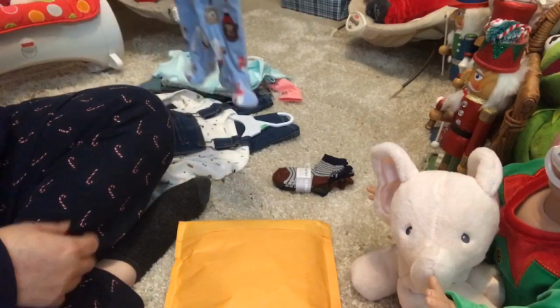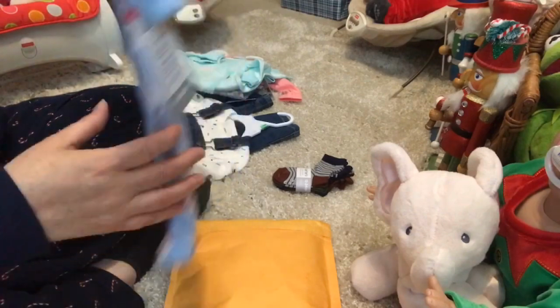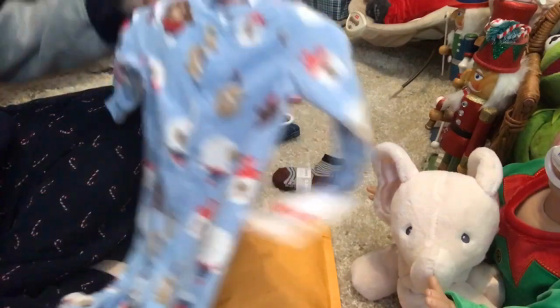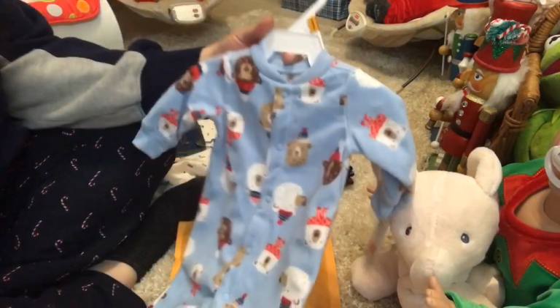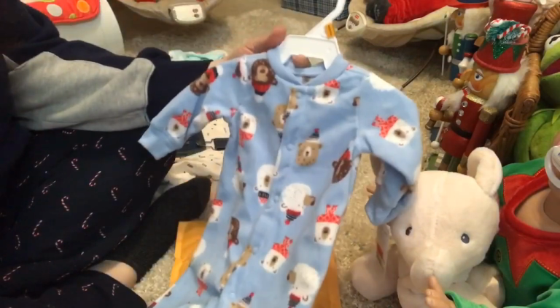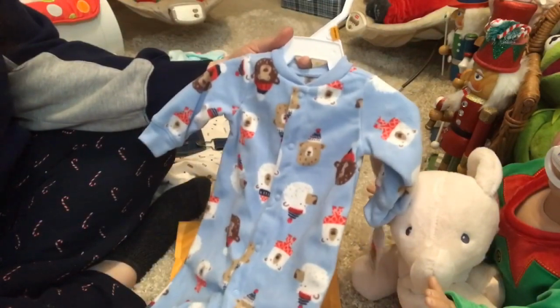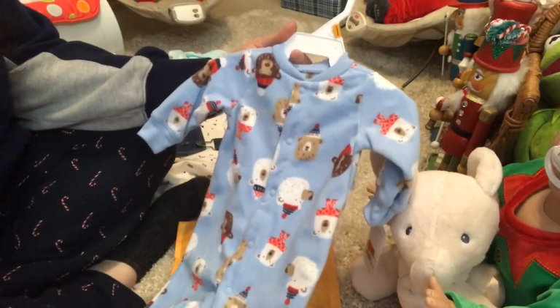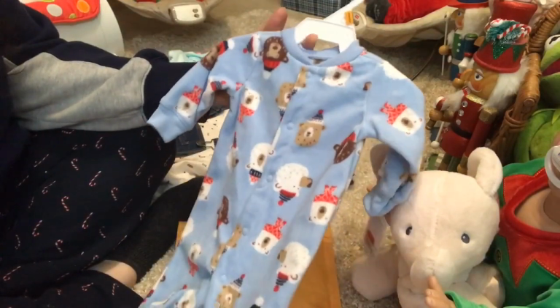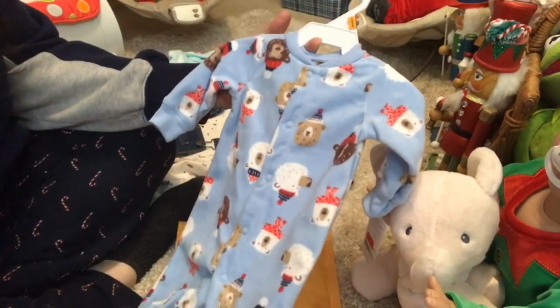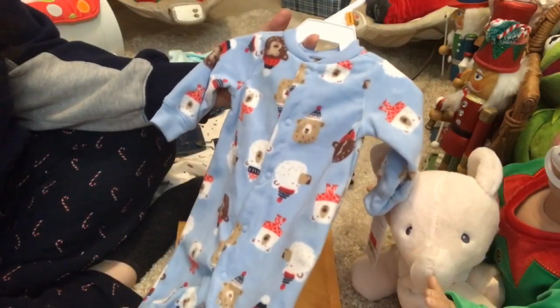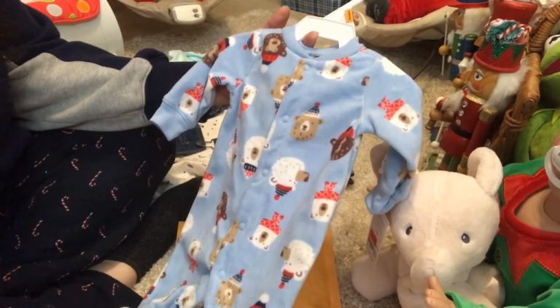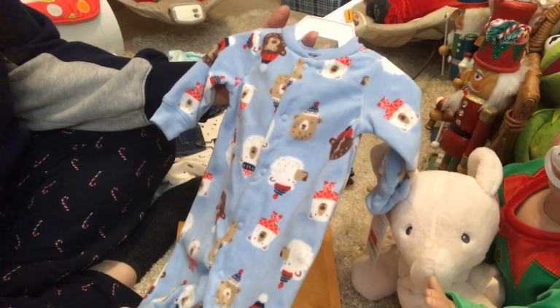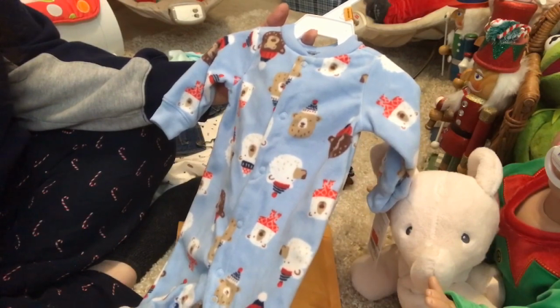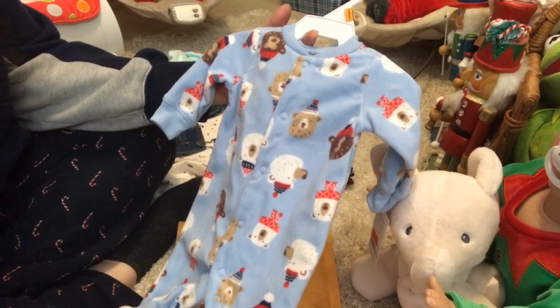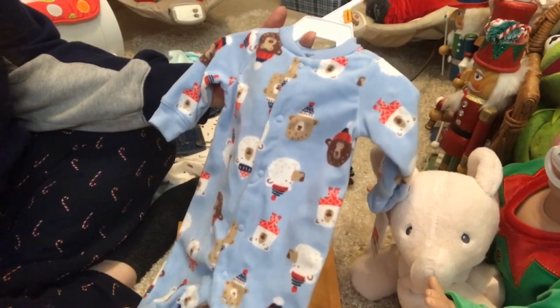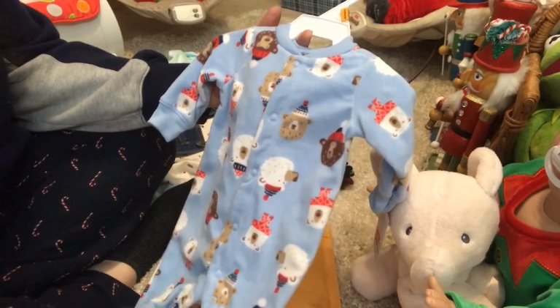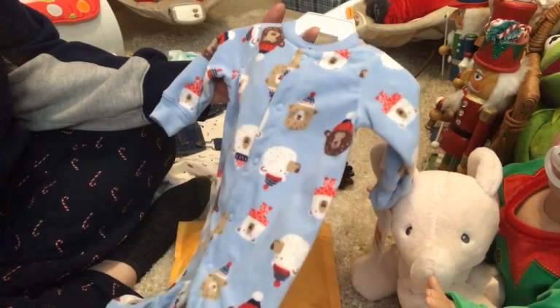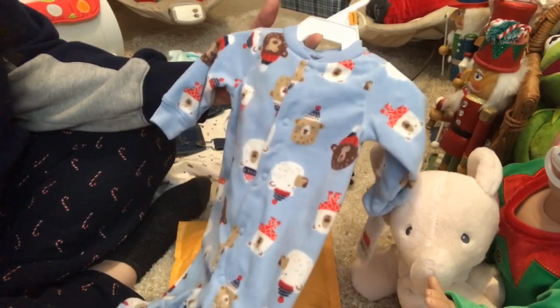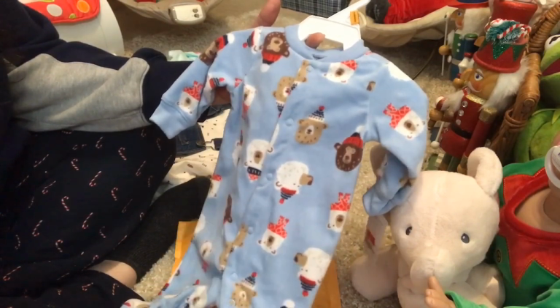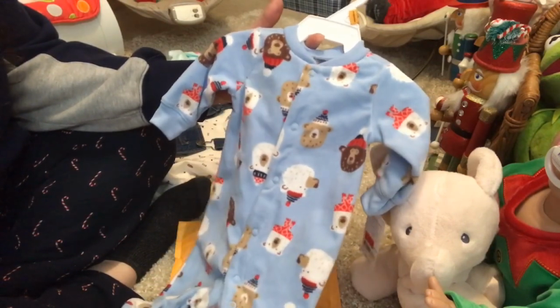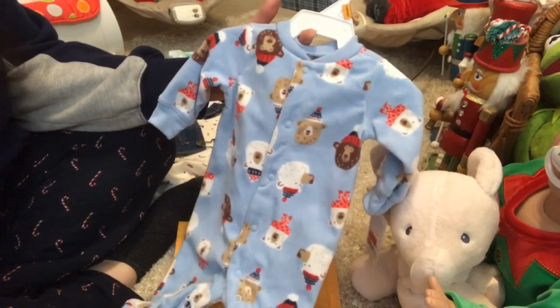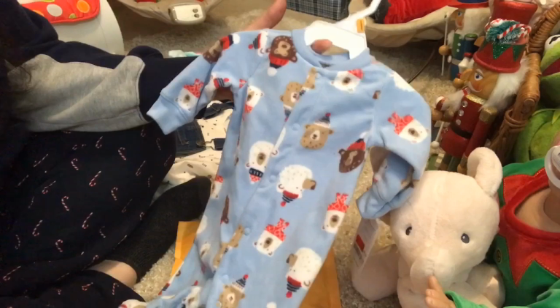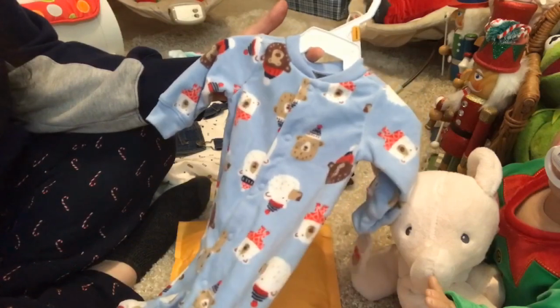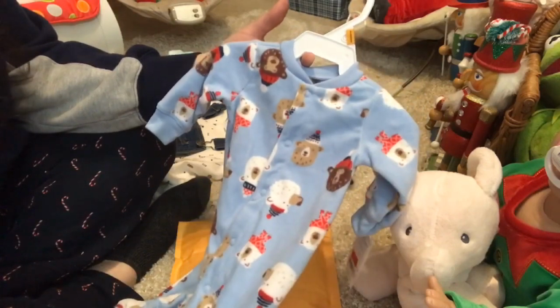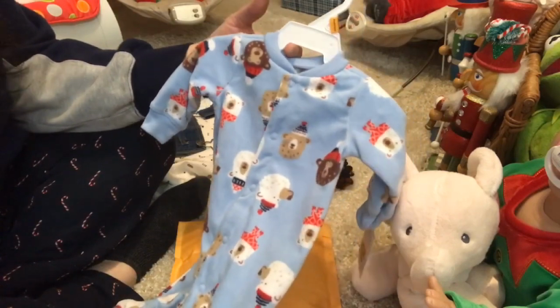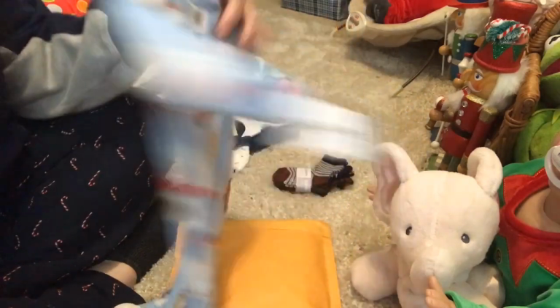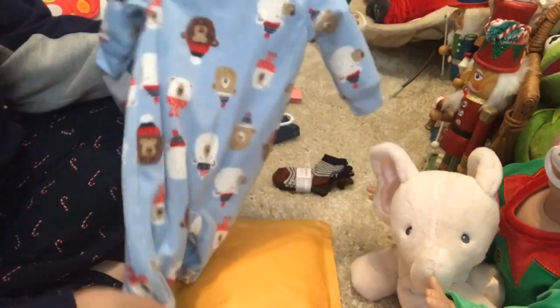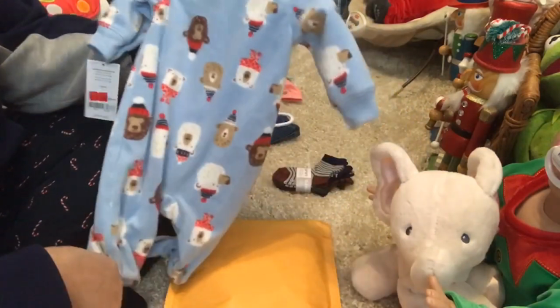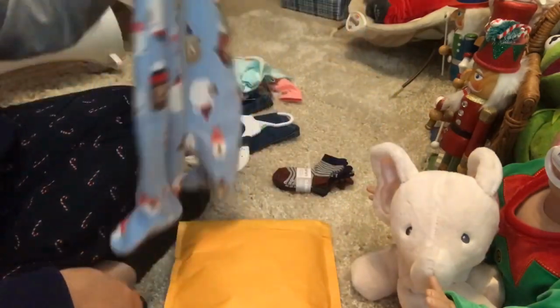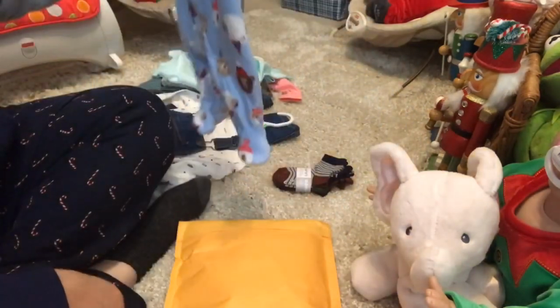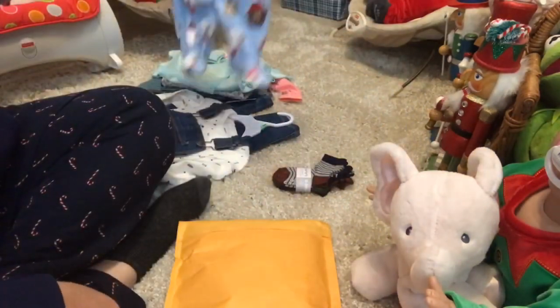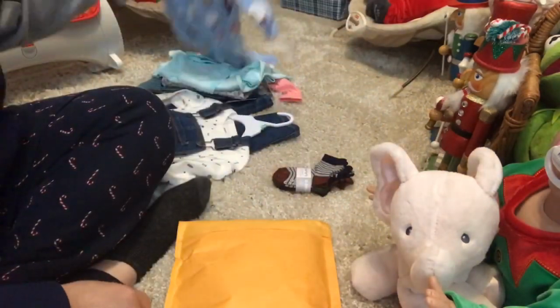I got this little wintry sleeper, newborn in blue. It's got all kinds of bear heads on it - there's polar bears, brown bears, darker brown bears. They all have winter hats and scarves on. I thought that was cute. Got that in size newborn.